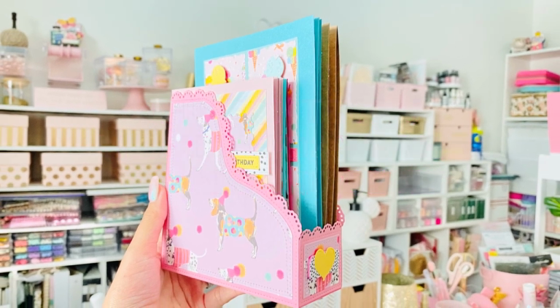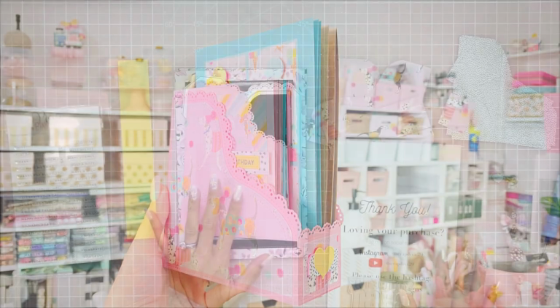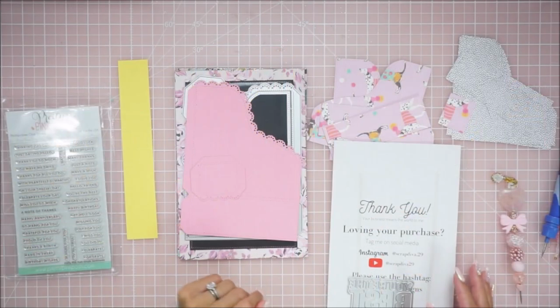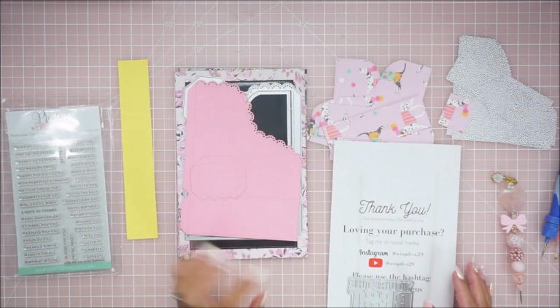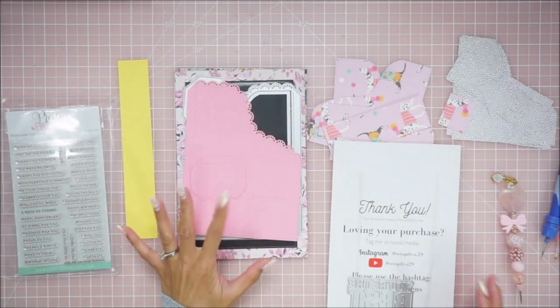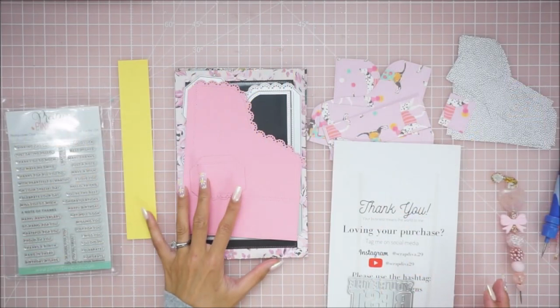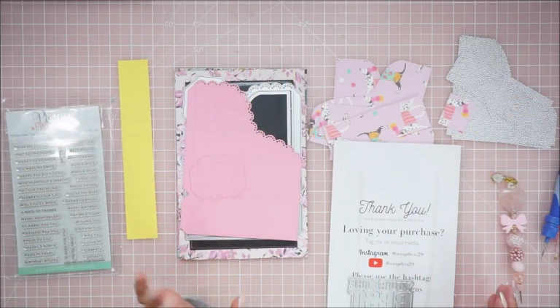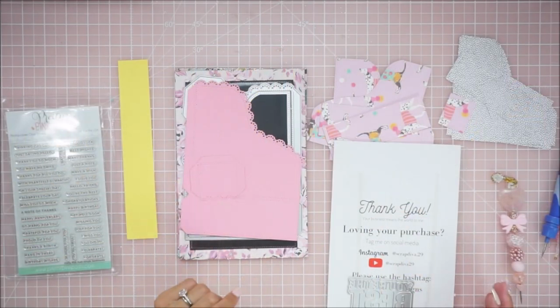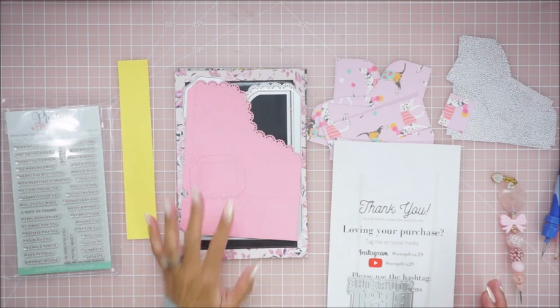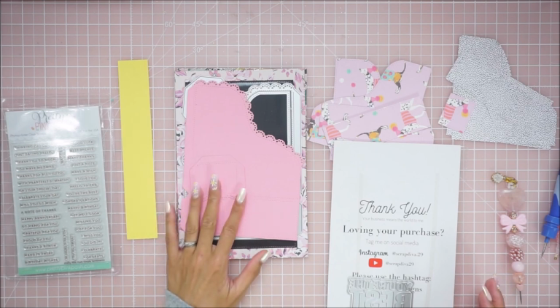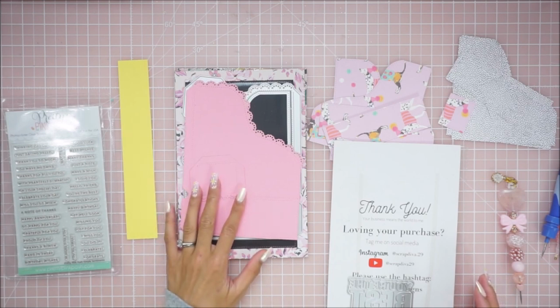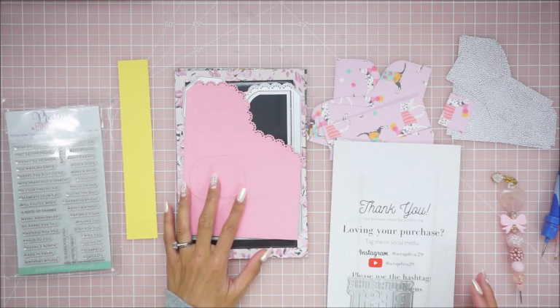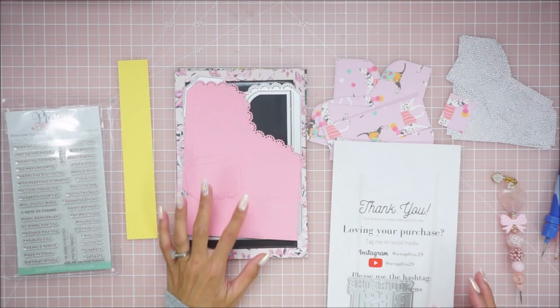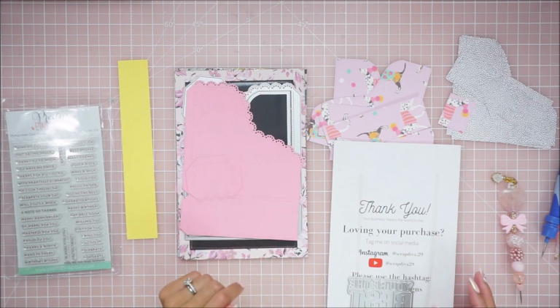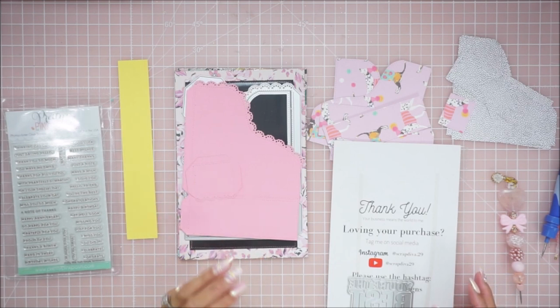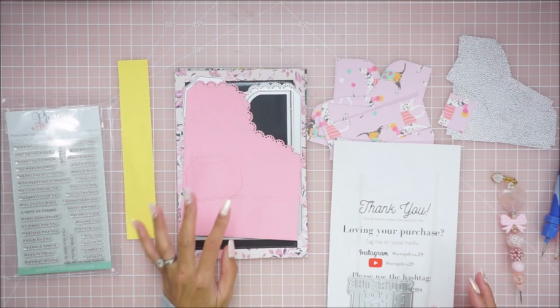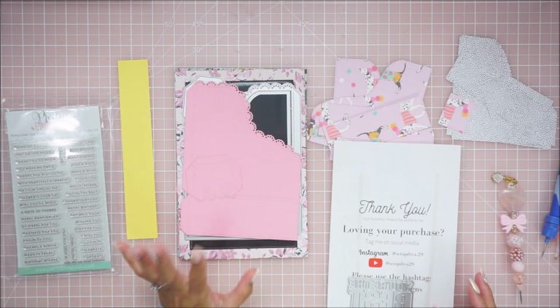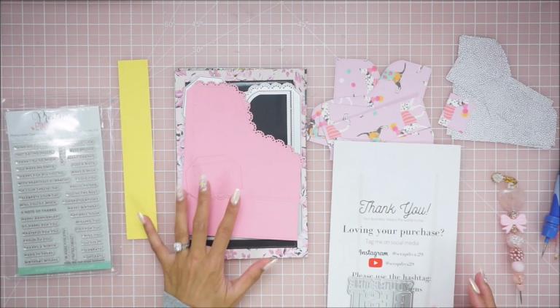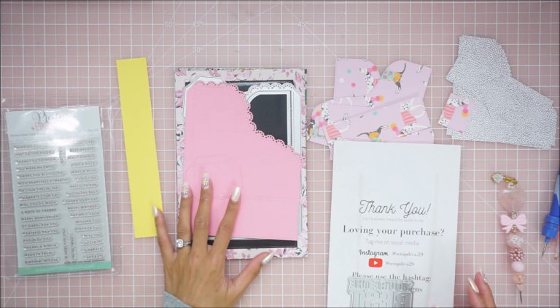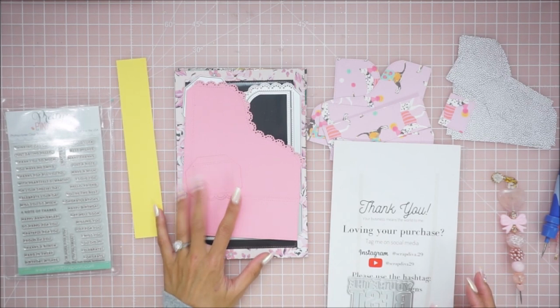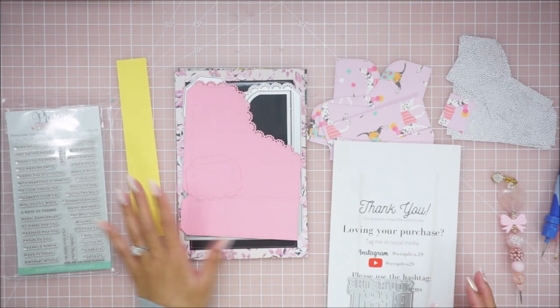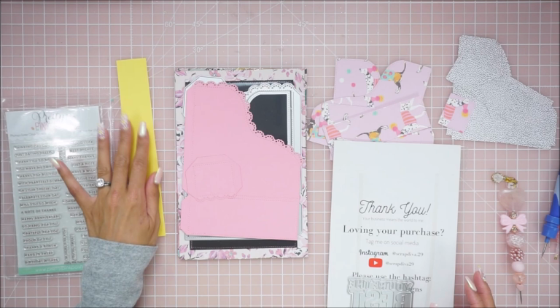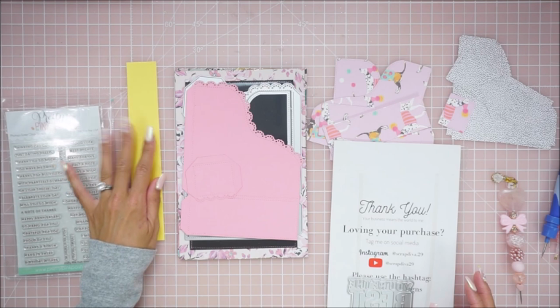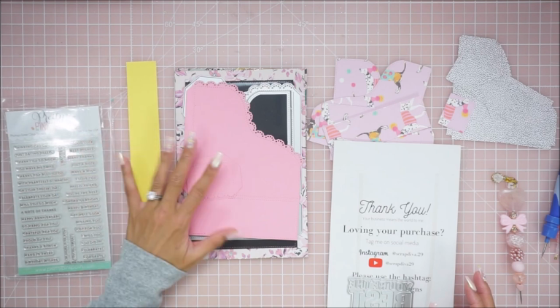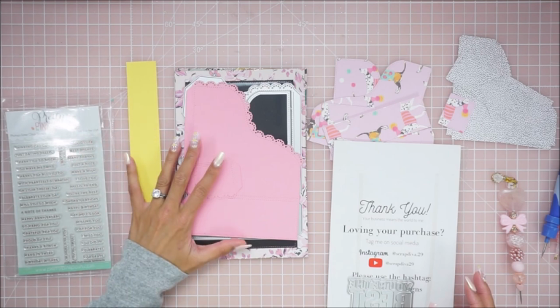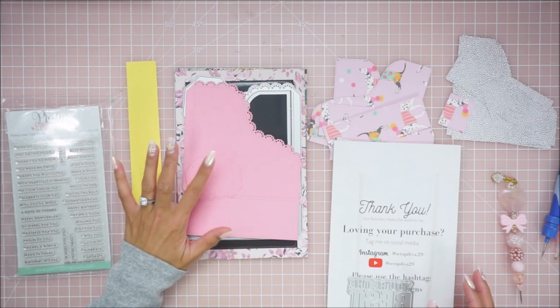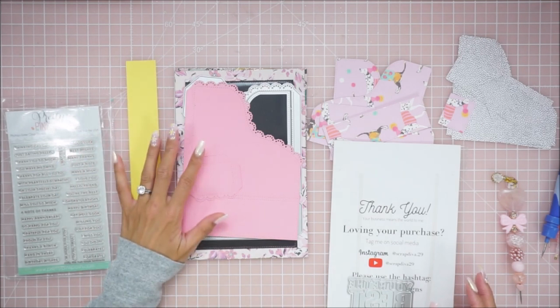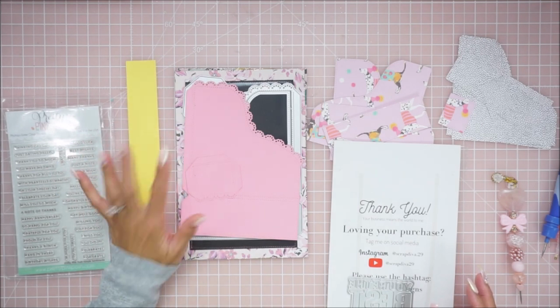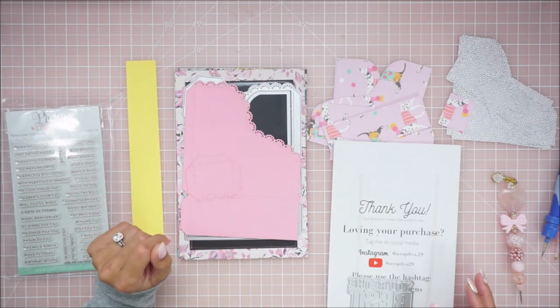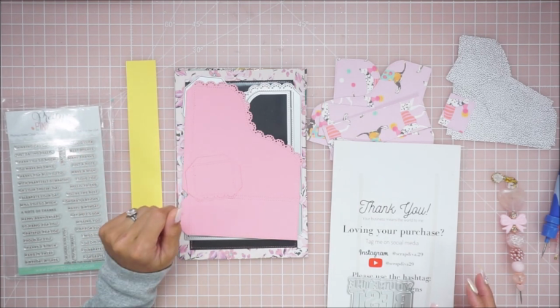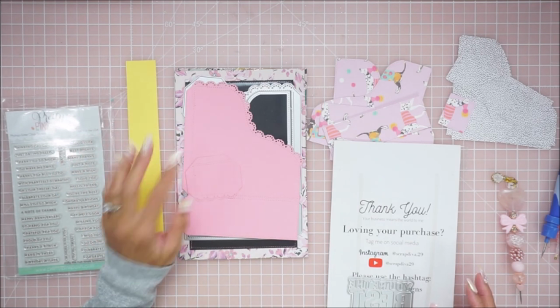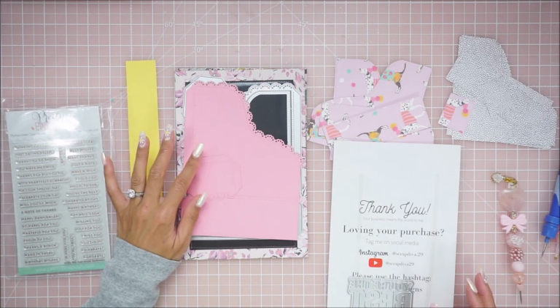Hey guys, welcome back to my channel. It's Brie from Withlipery, and today I am doing a tutorial video on the new Scrap Diva Design die. It is the file card storage box.